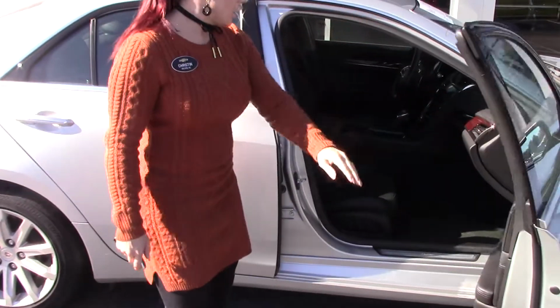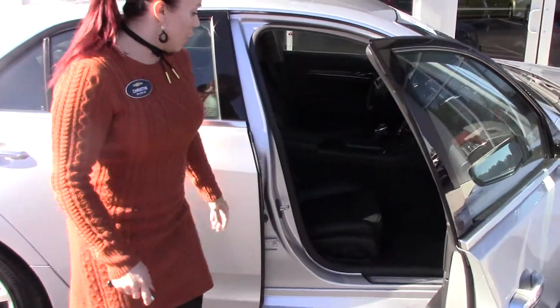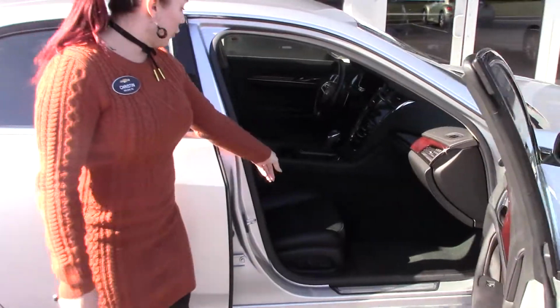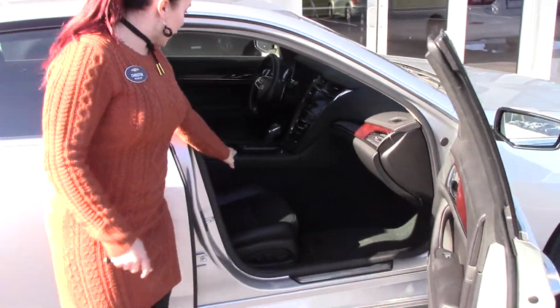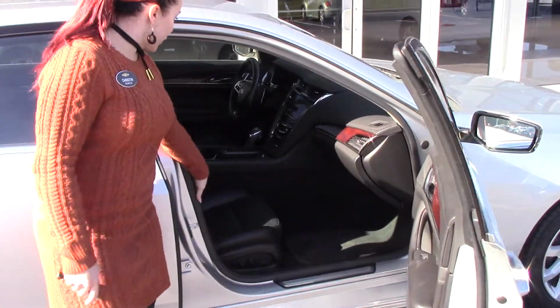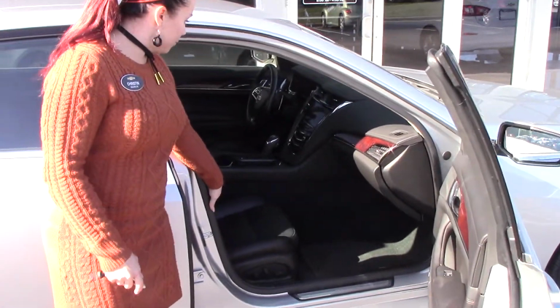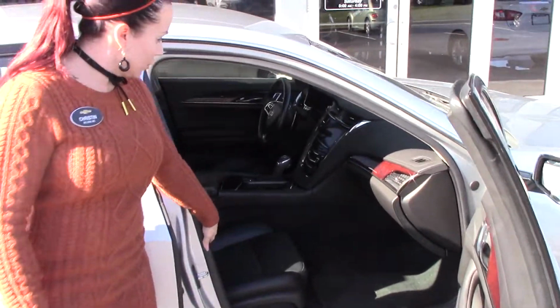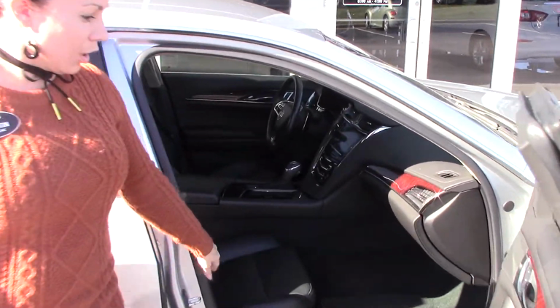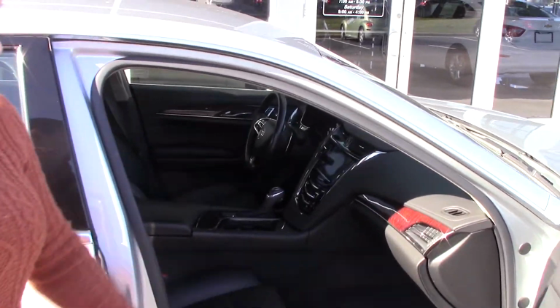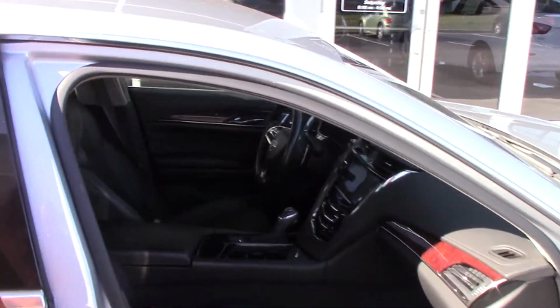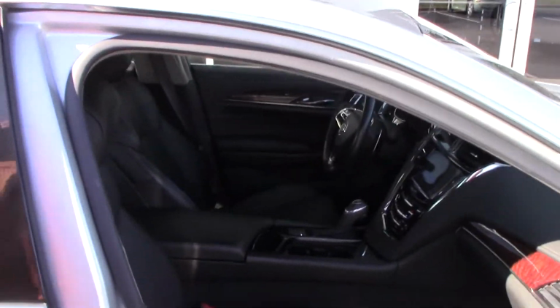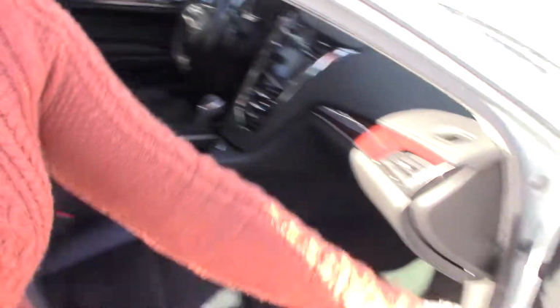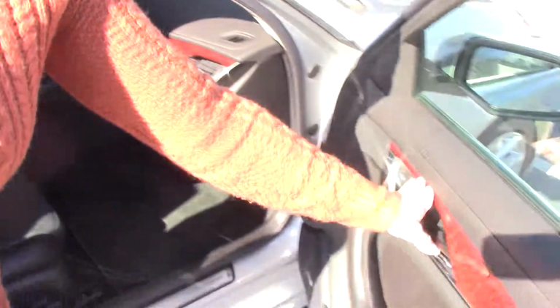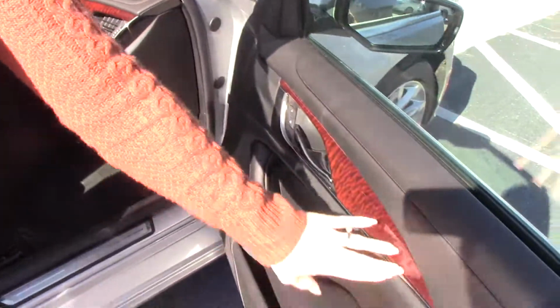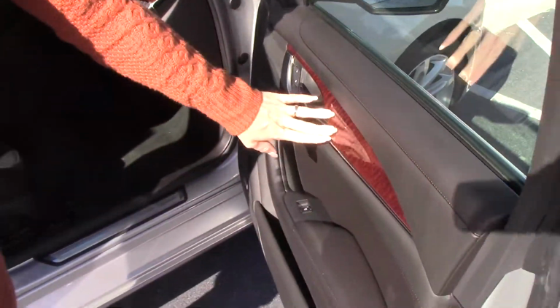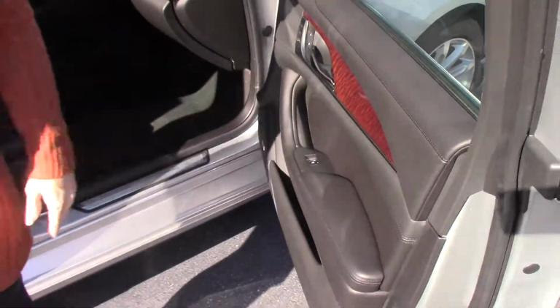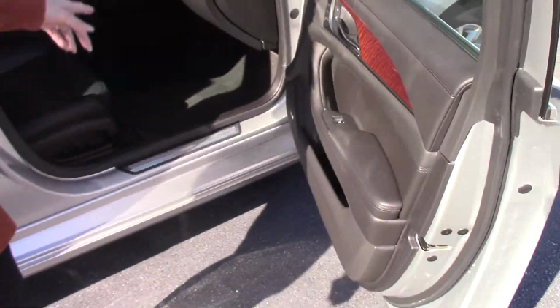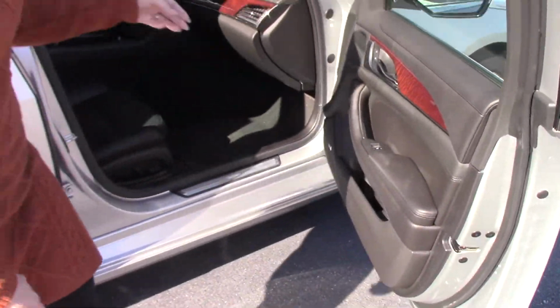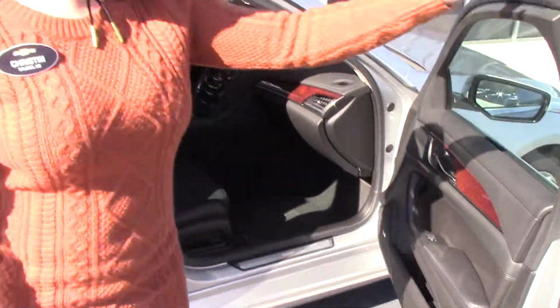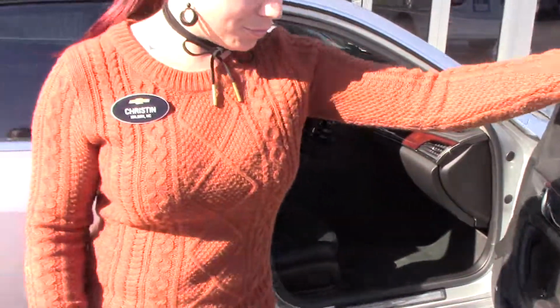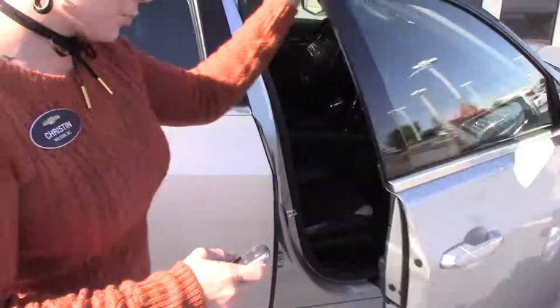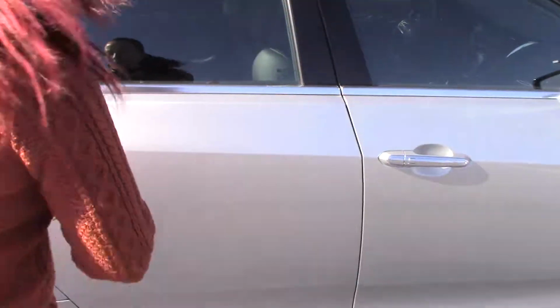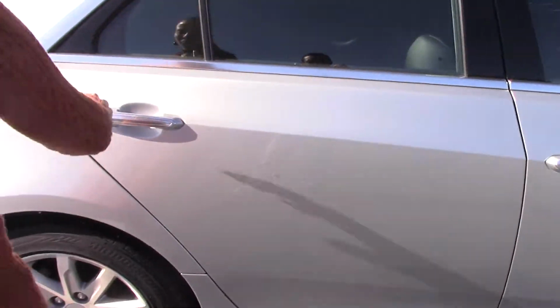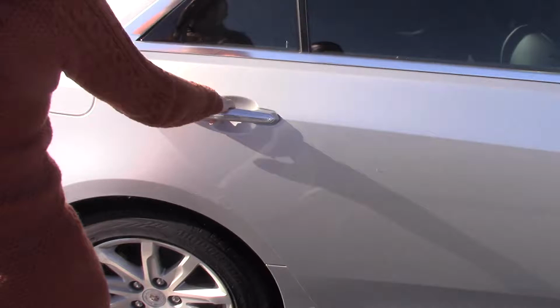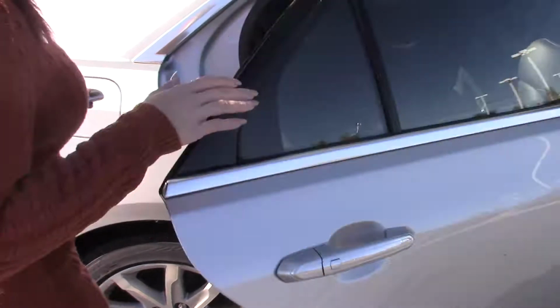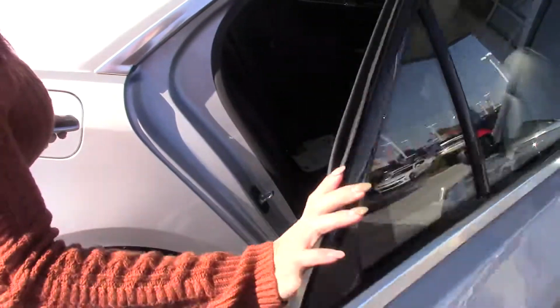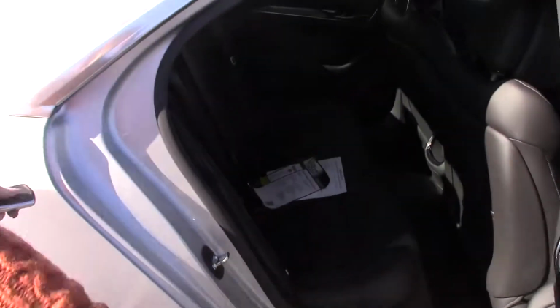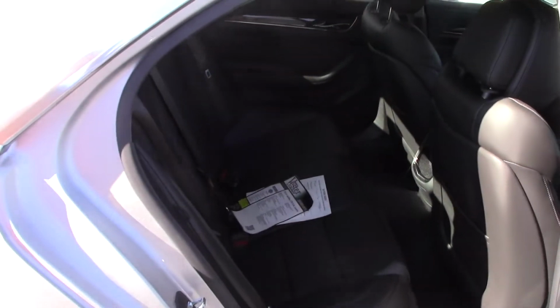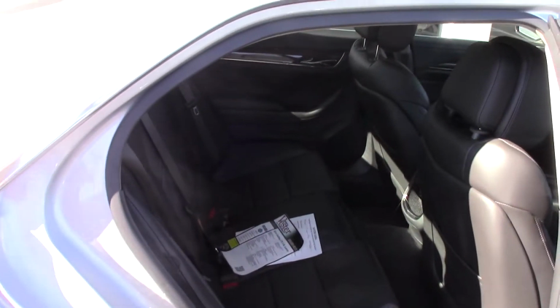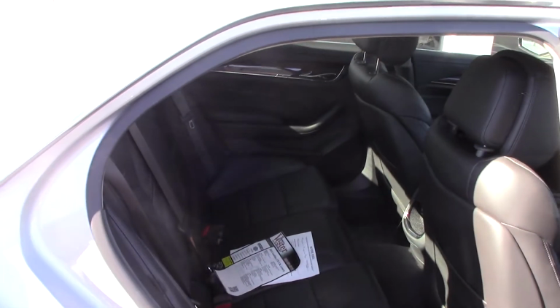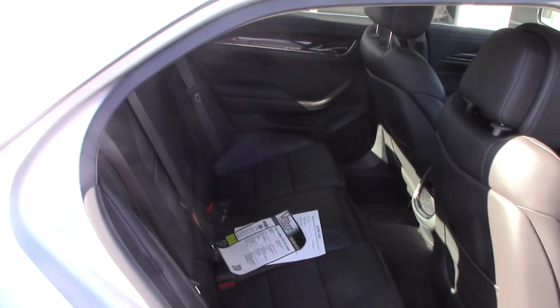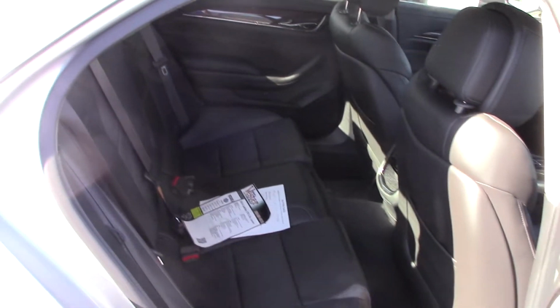Beautiful leather interior, lots of space. It does have your wood details in the door as well as on the dash. As you can see, there is plenty of space in the back. A very clean car.